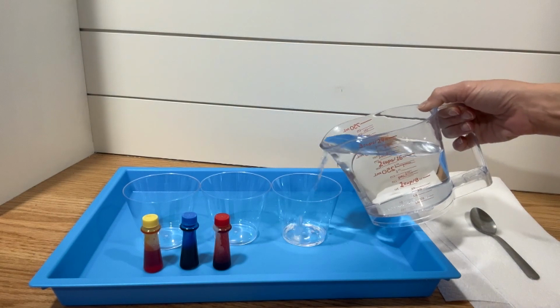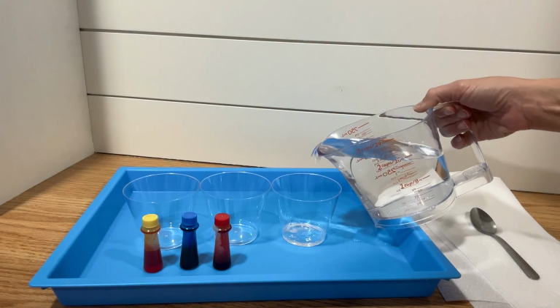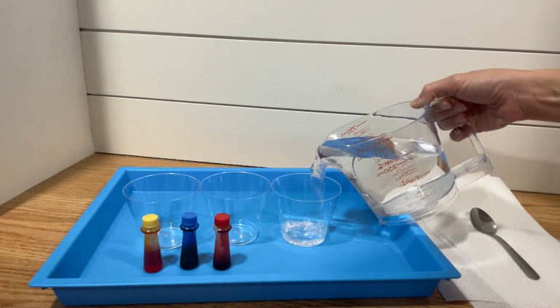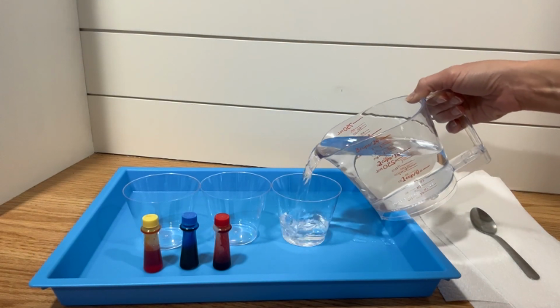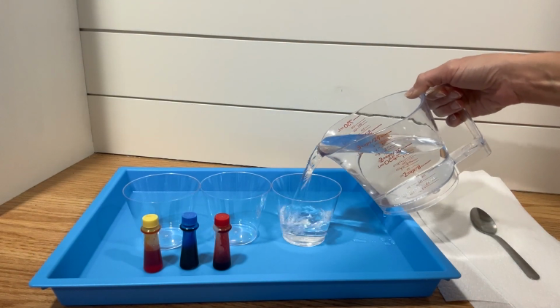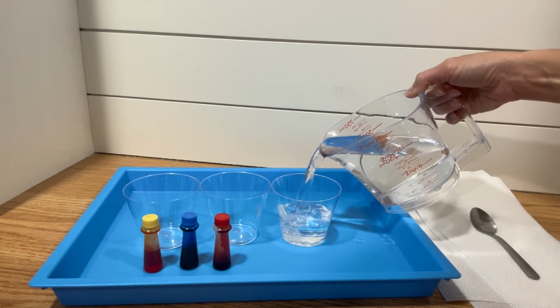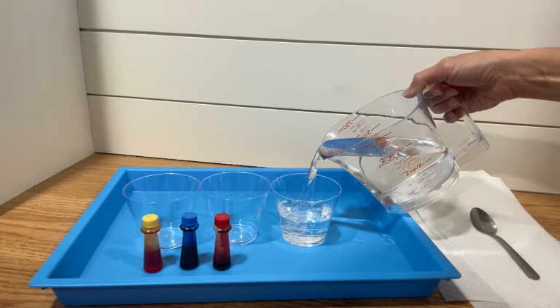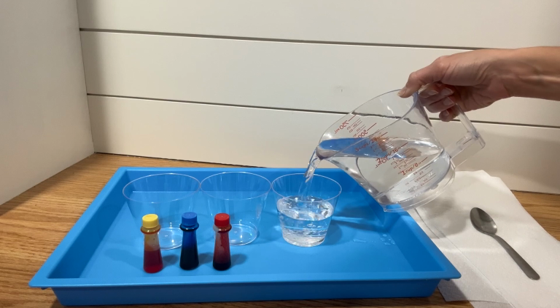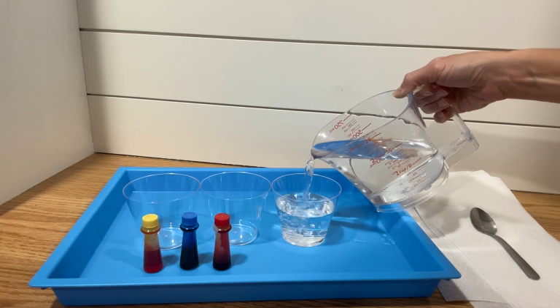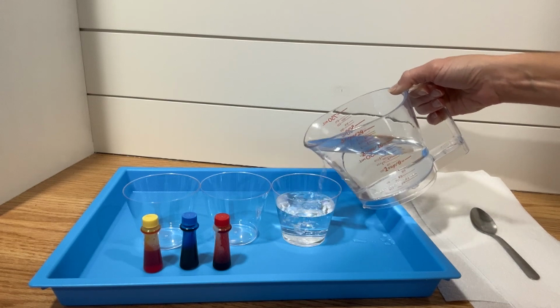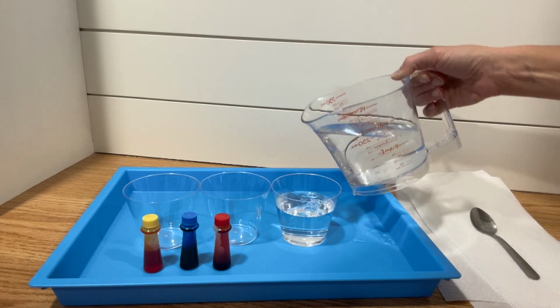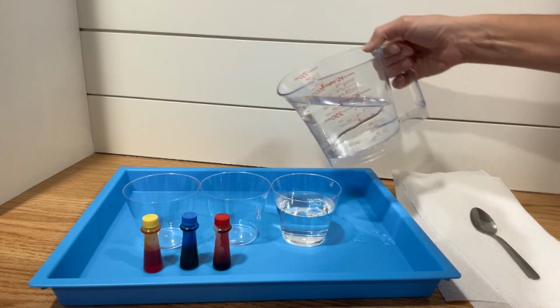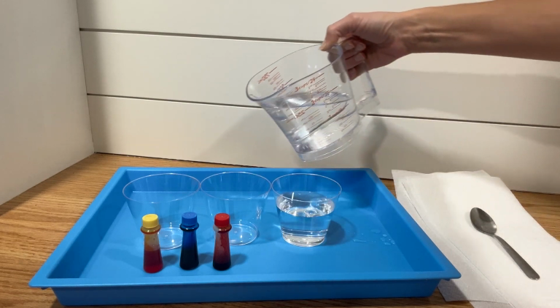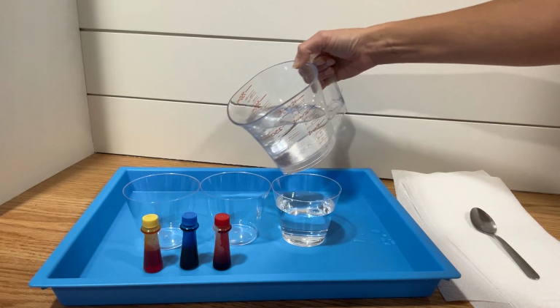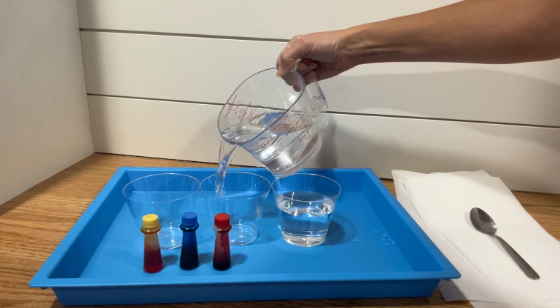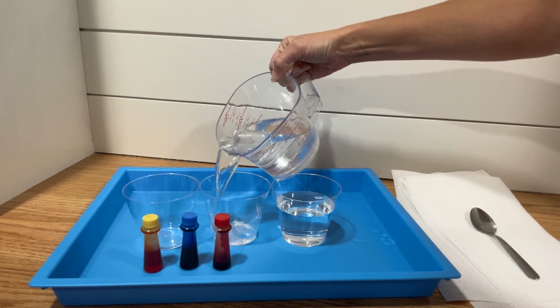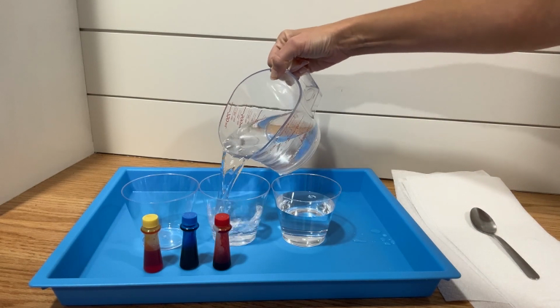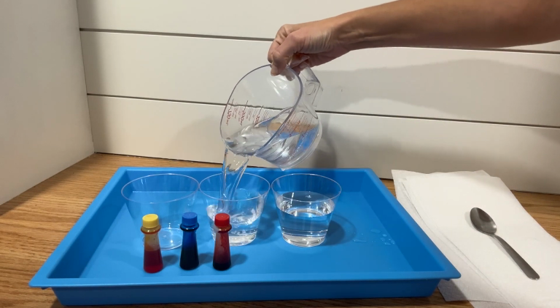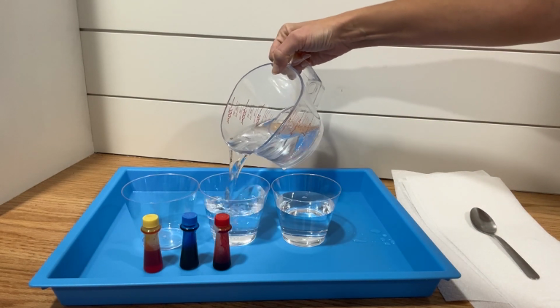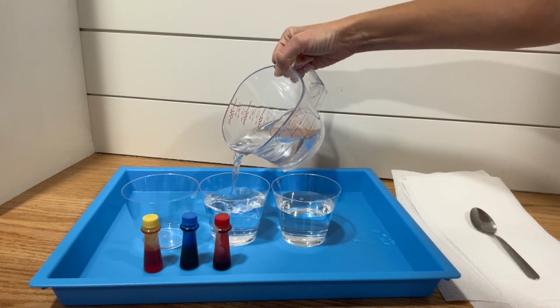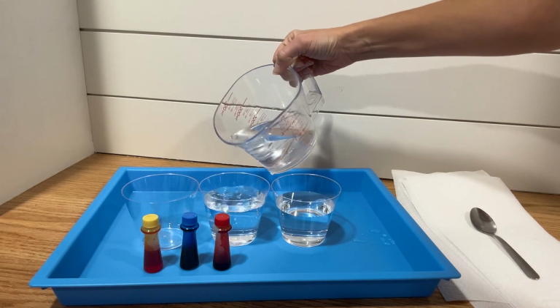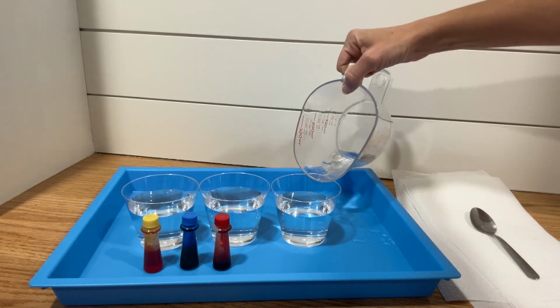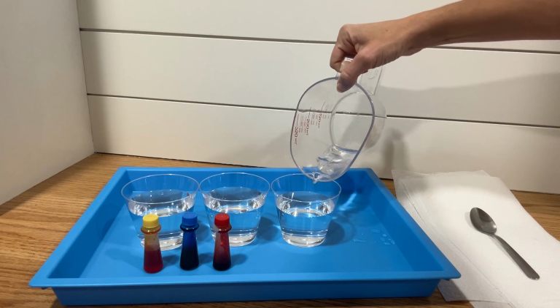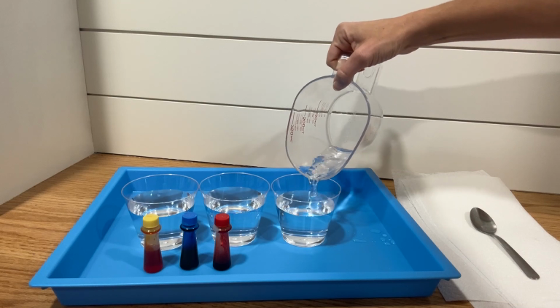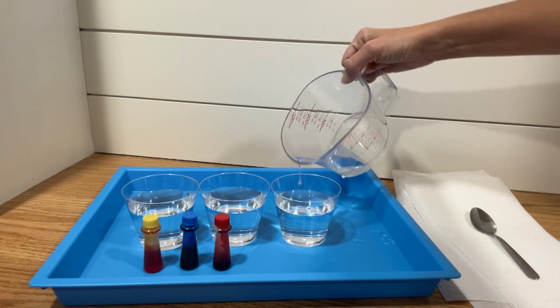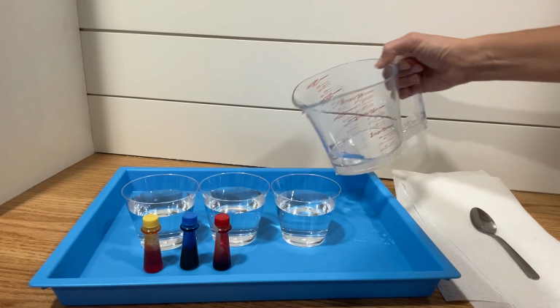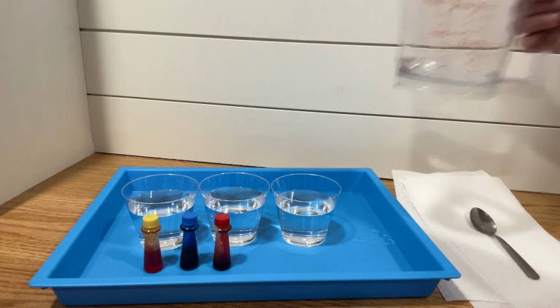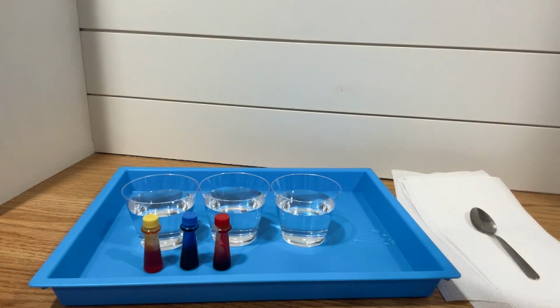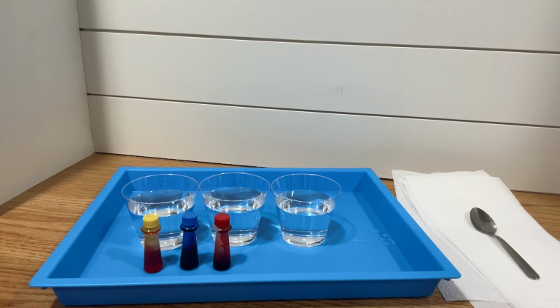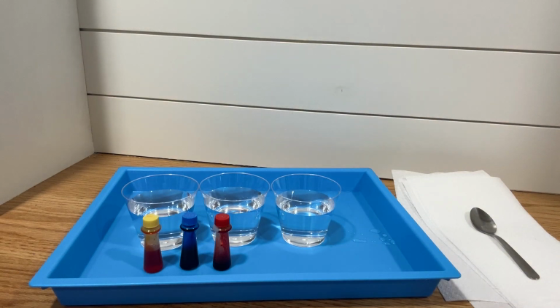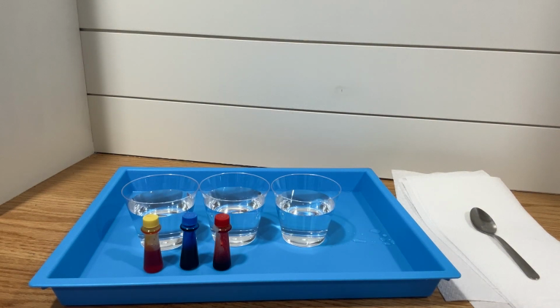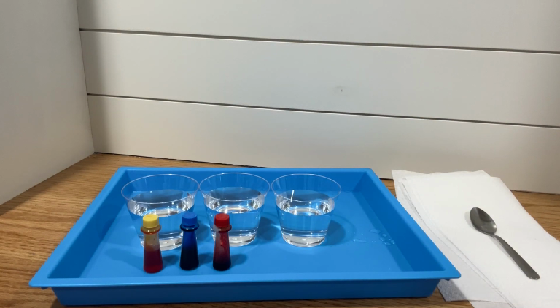To set this experiment up, you're going to need six of these cups. Fill every other cup almost full — maybe three quarters of the way full of water. The other three cups will be empty.